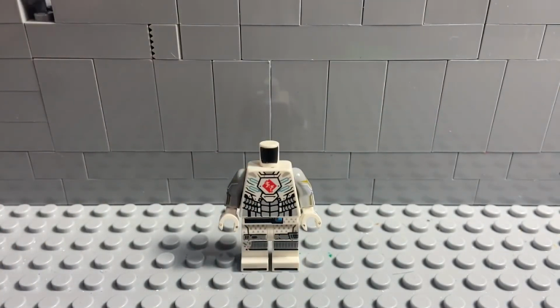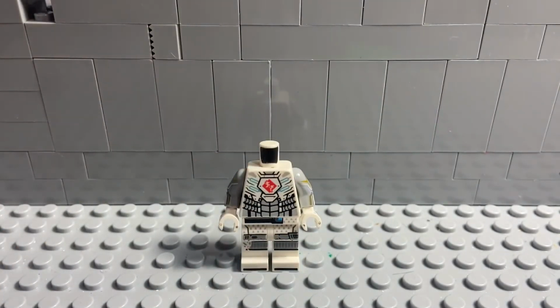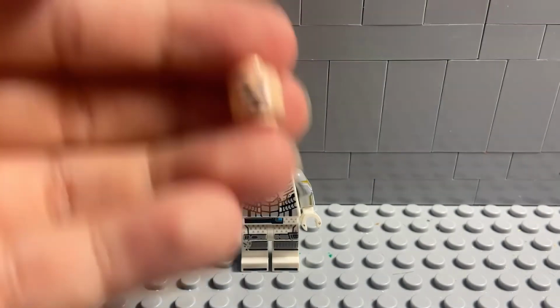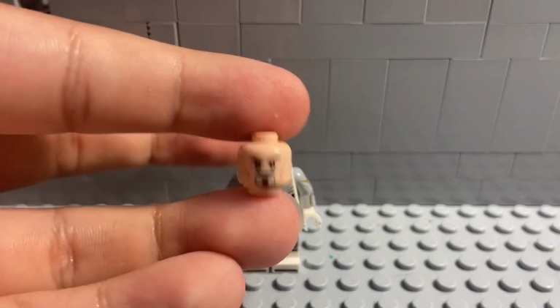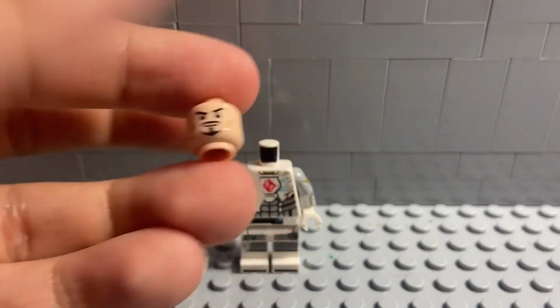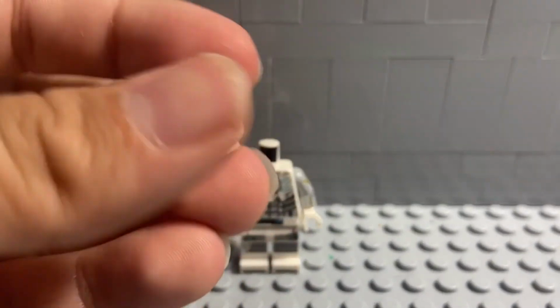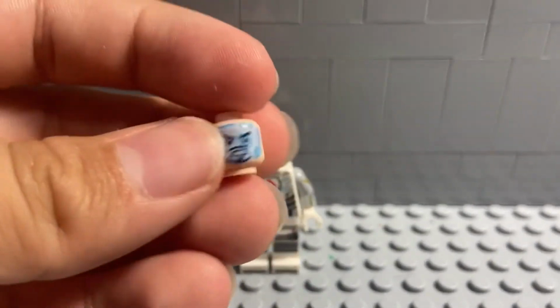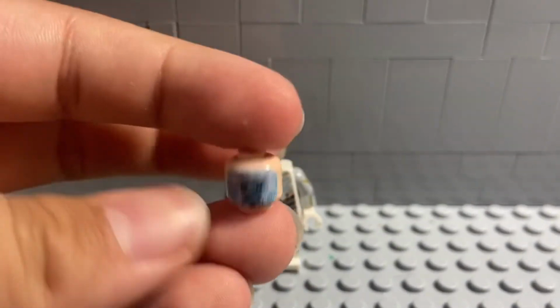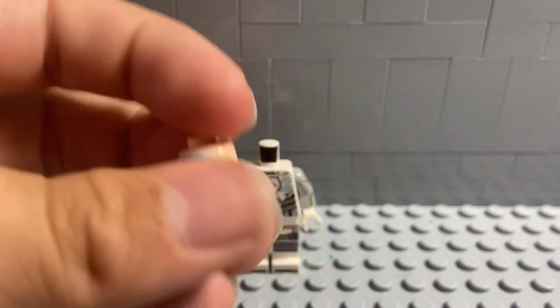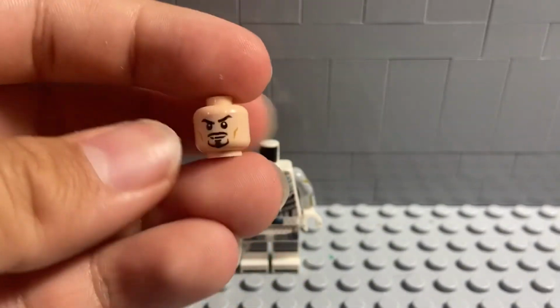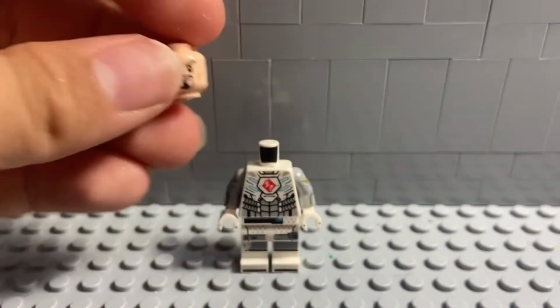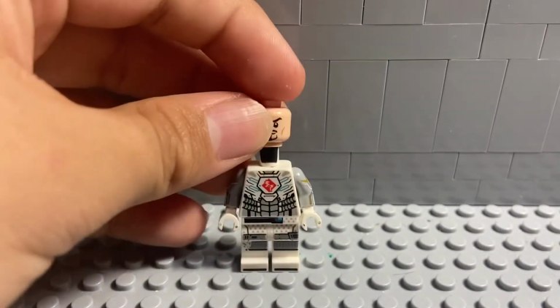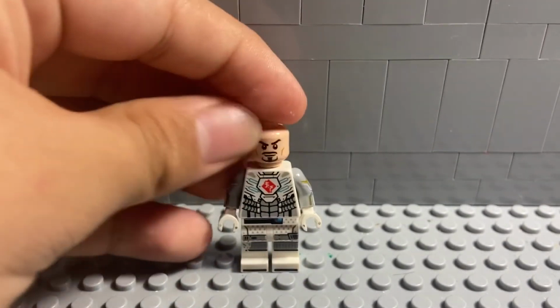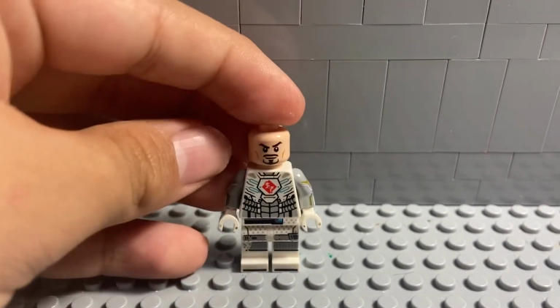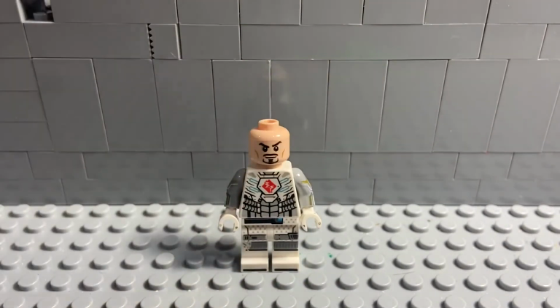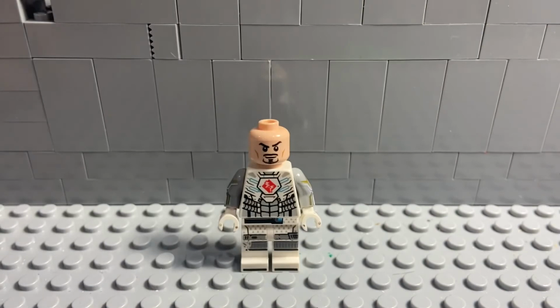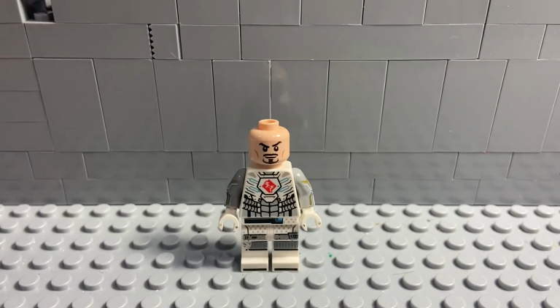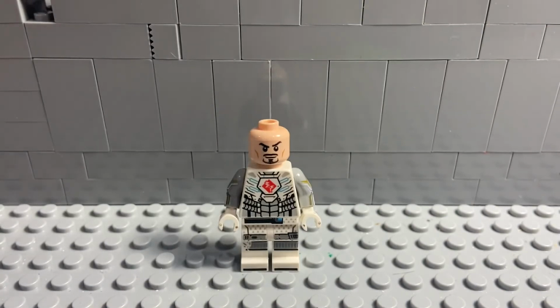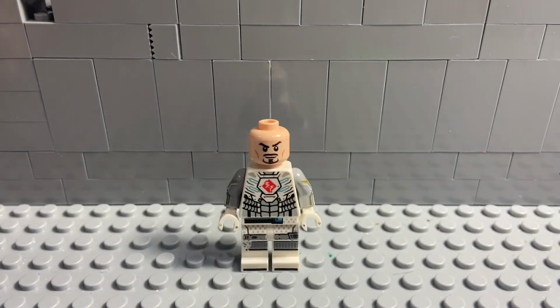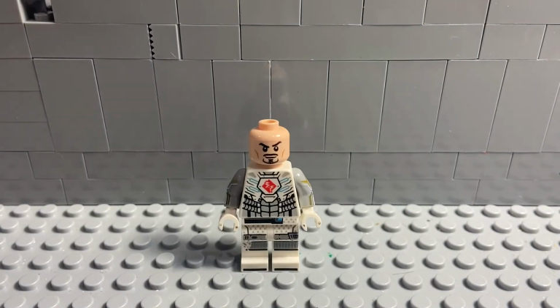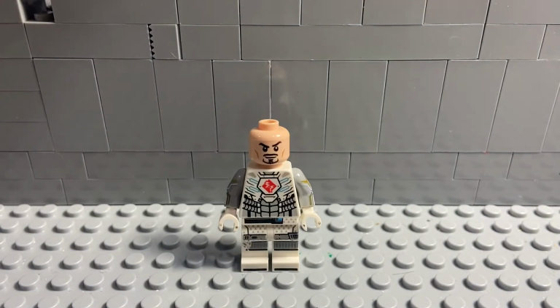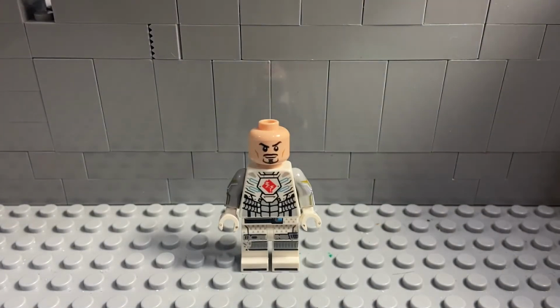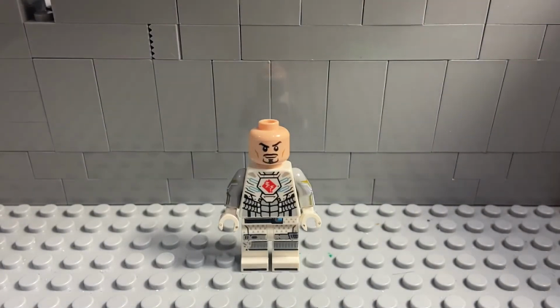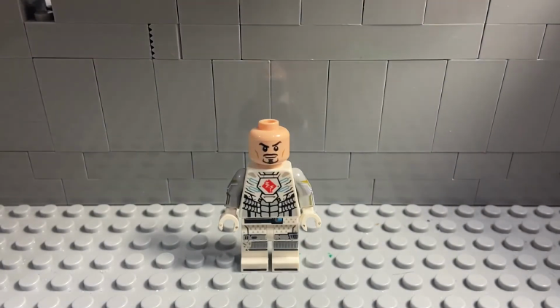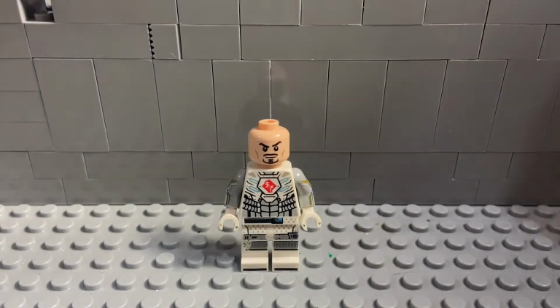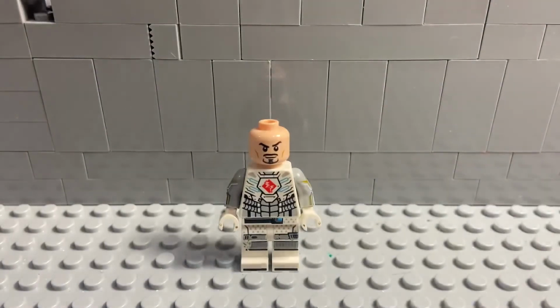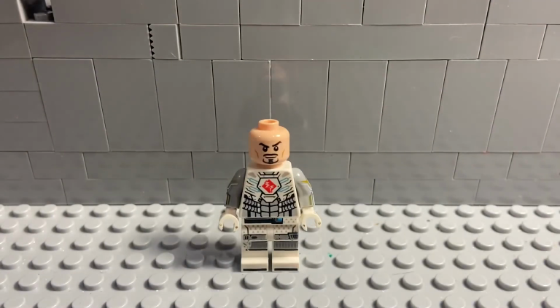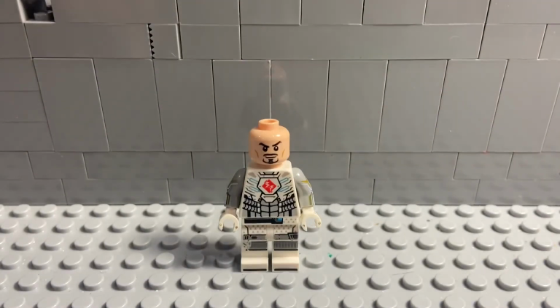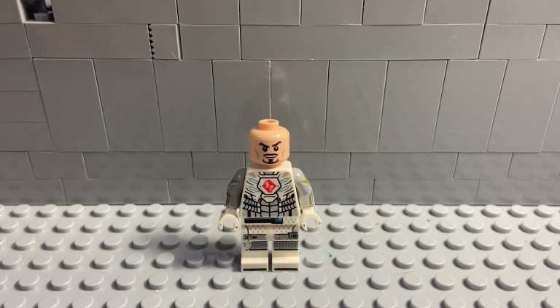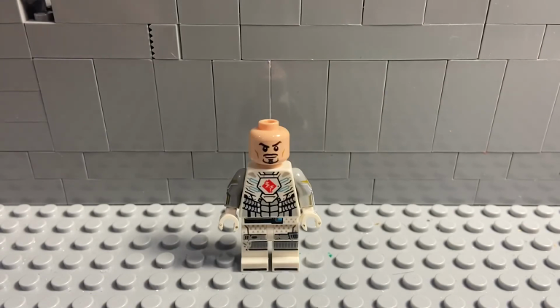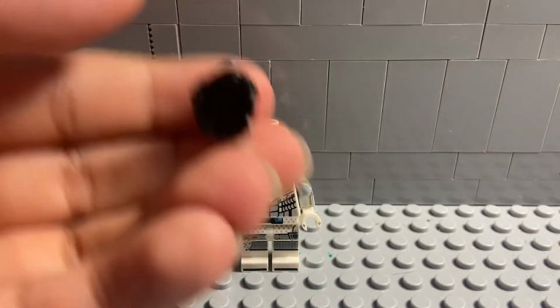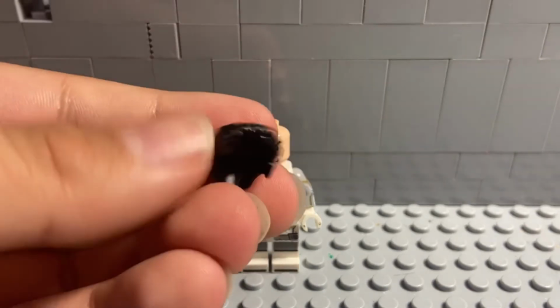Next you just want to get a regular Tony Stark face — or head, sorry. You can get the regular Tony Stark hair, or at least one of the versions of it, which is this one.